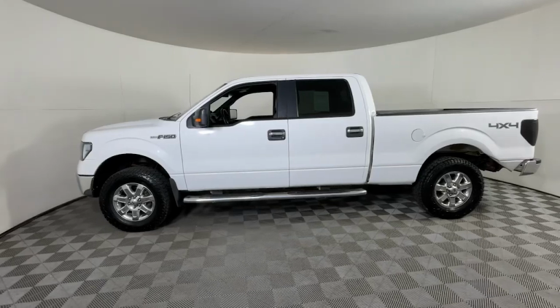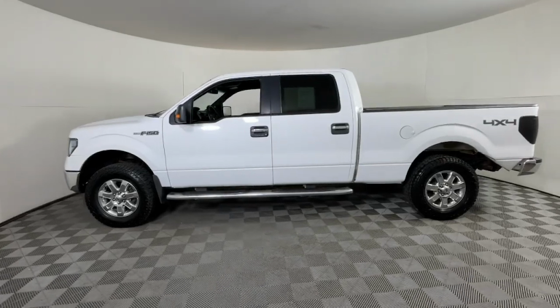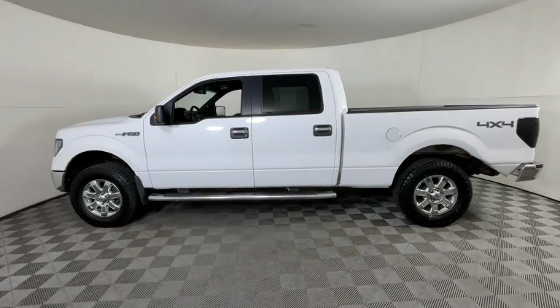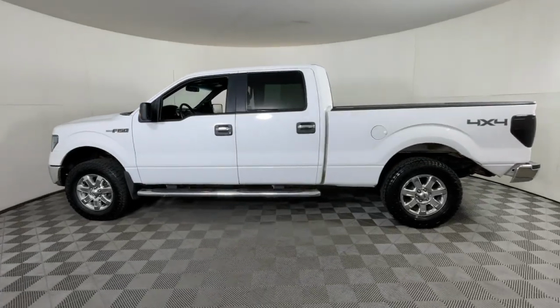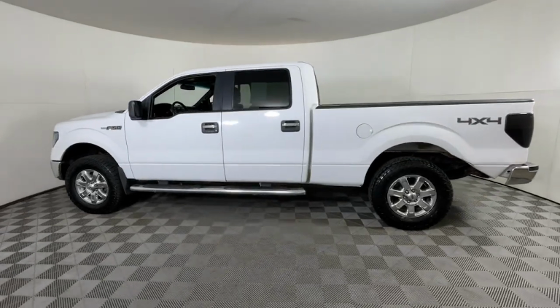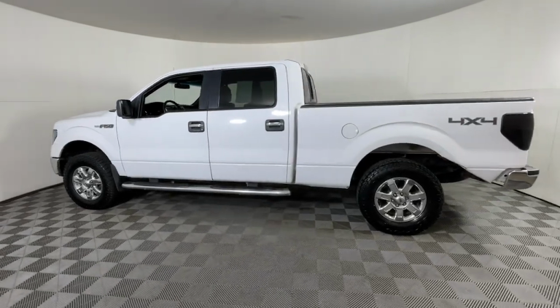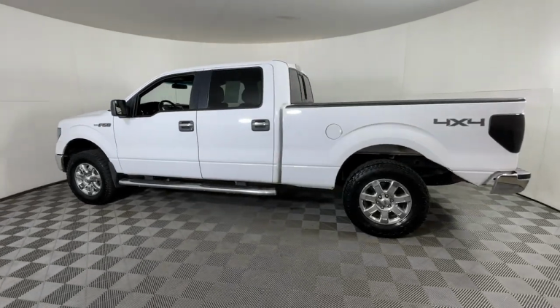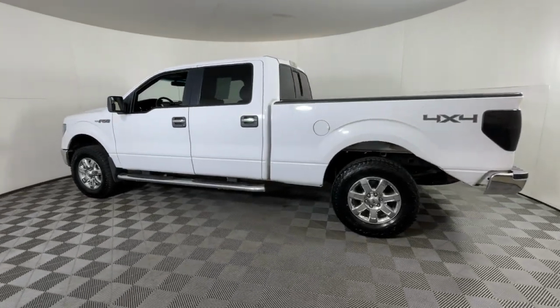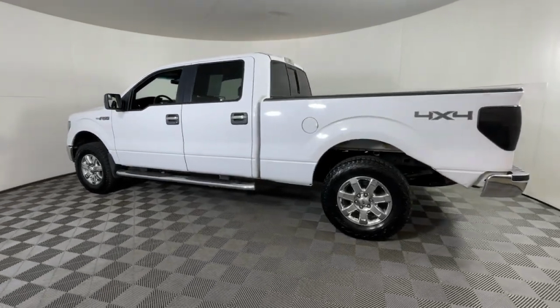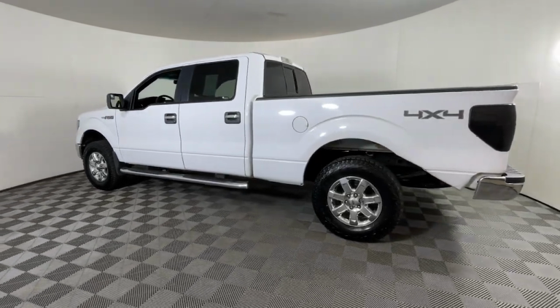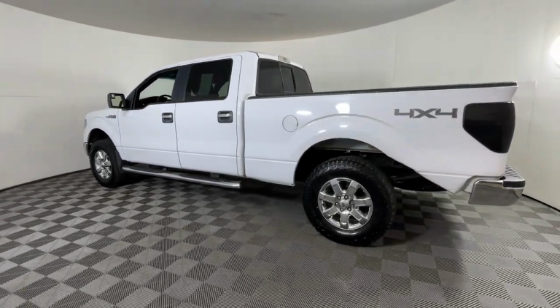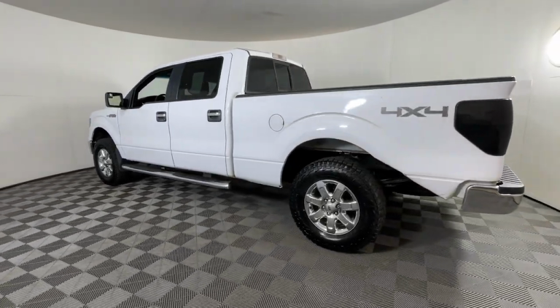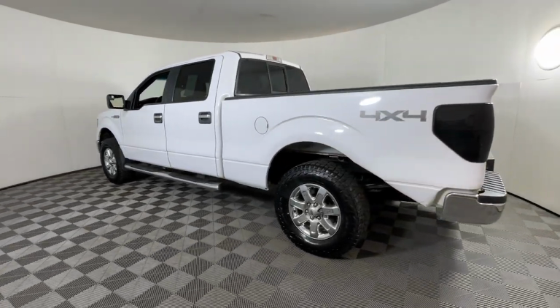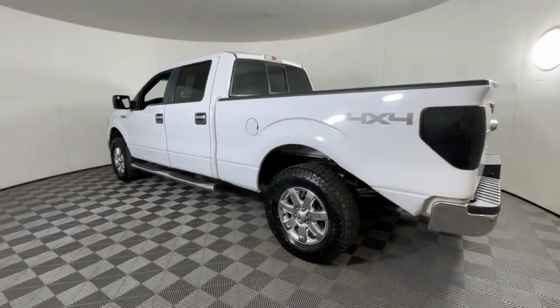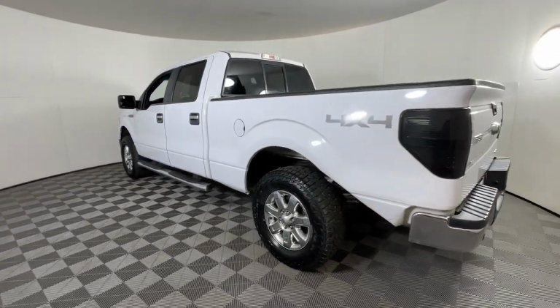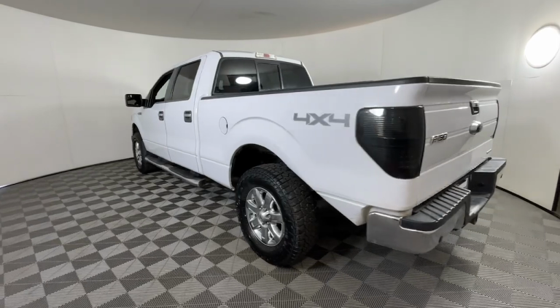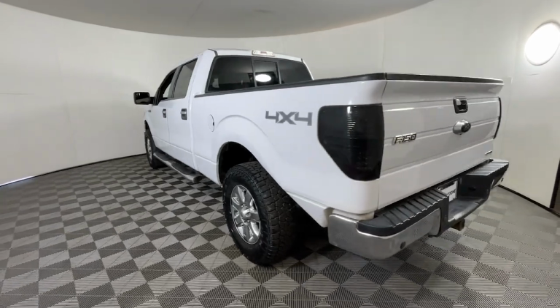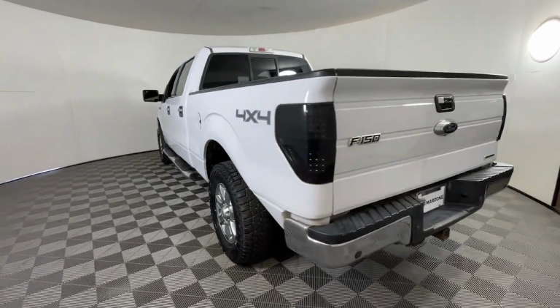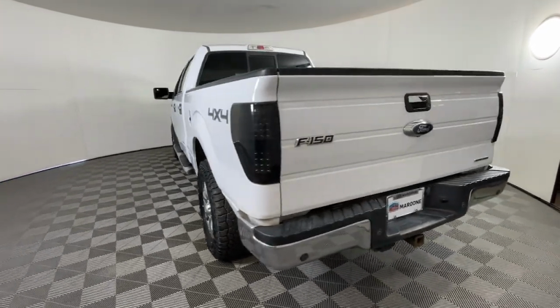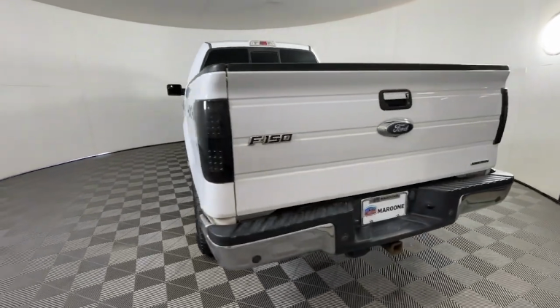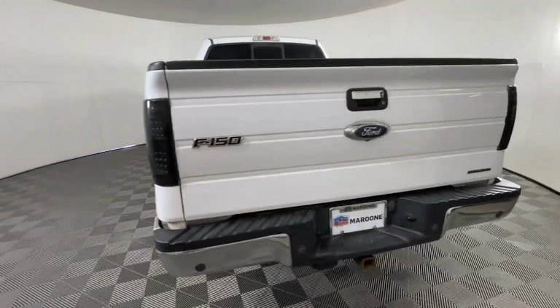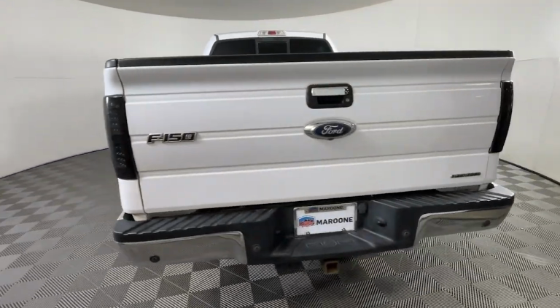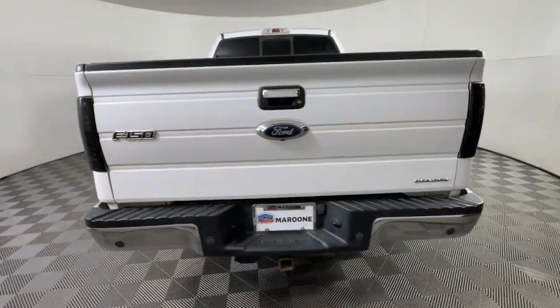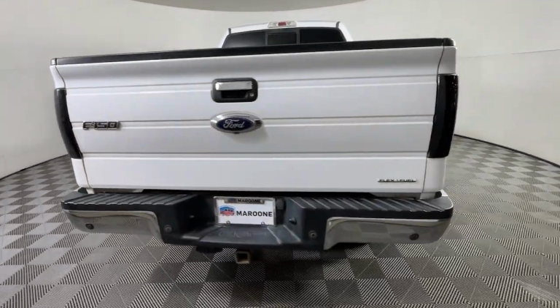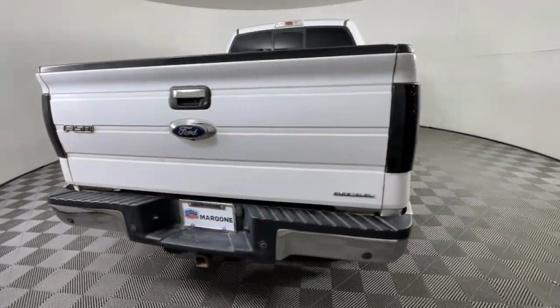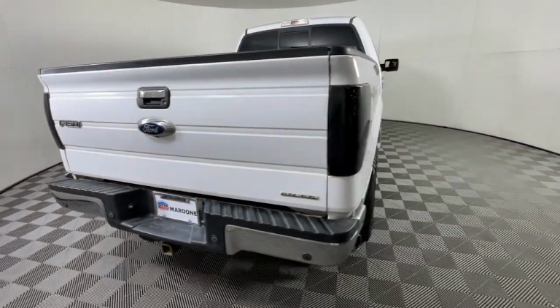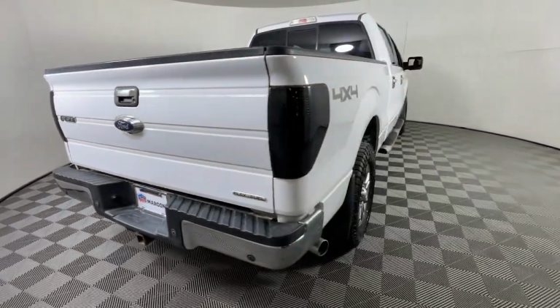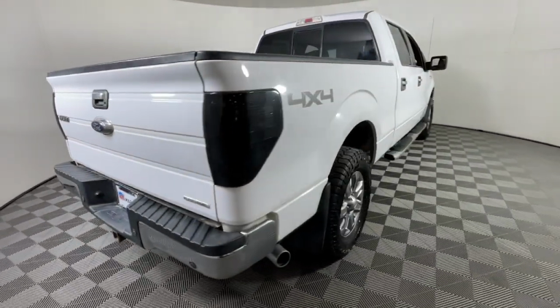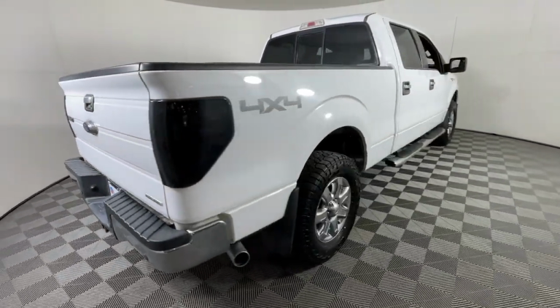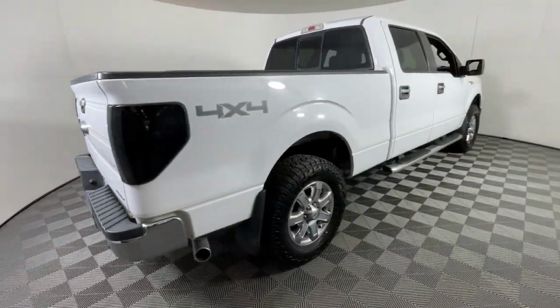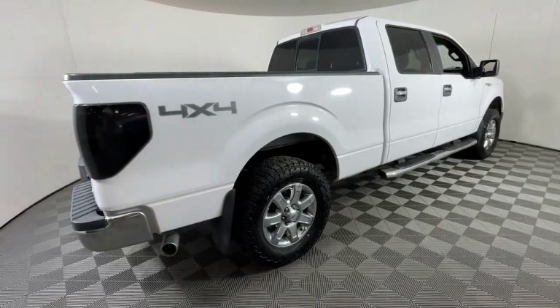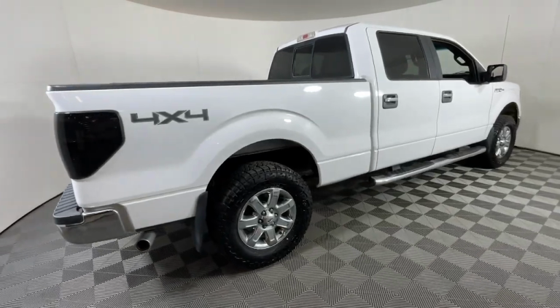Get into a car with value. 2014 Ford F-150, with less than 150,000 miles on the odometer, this vehicle provides excellent value.